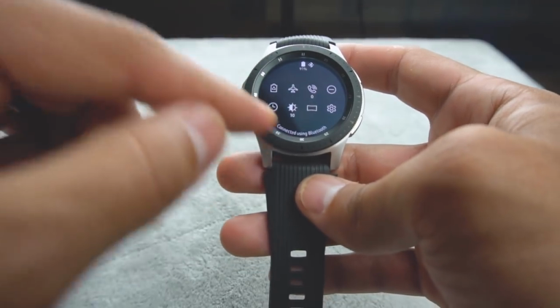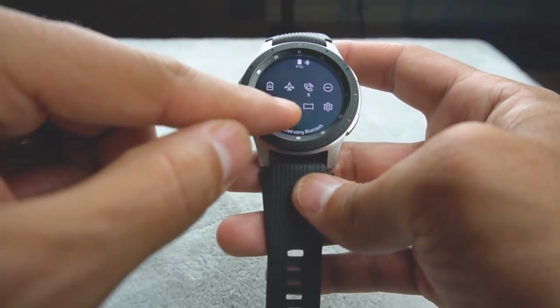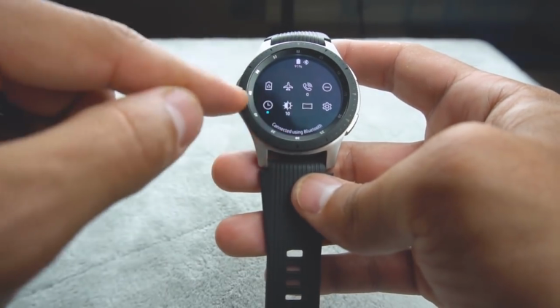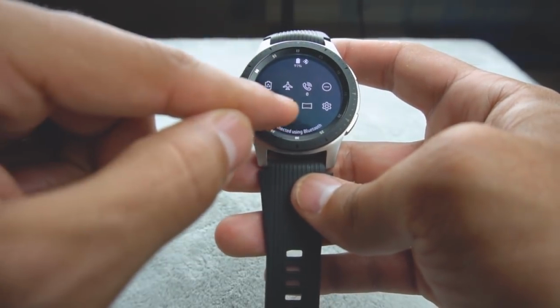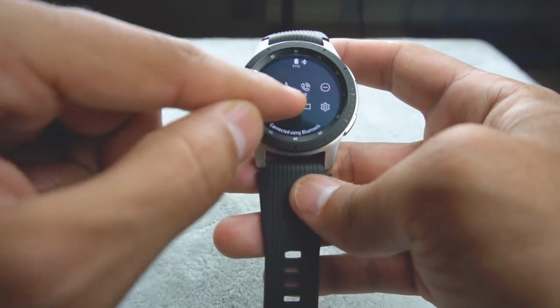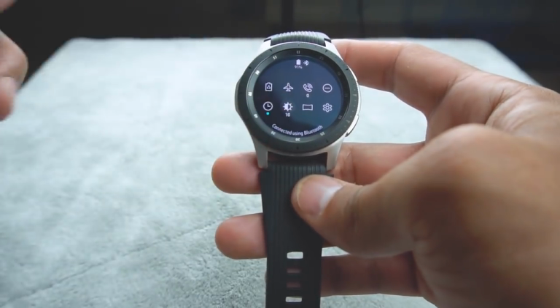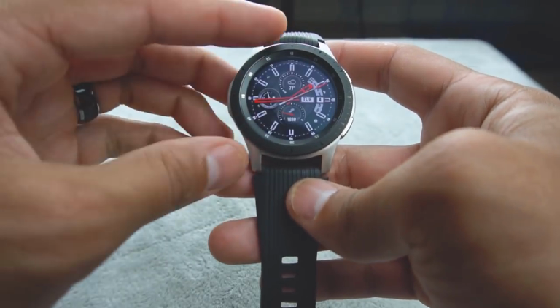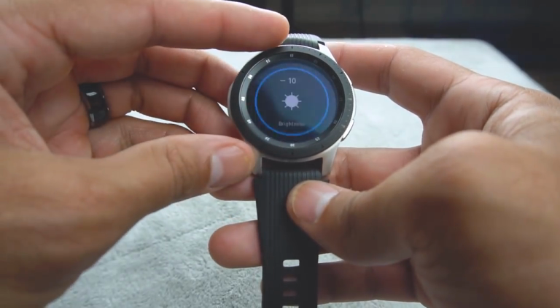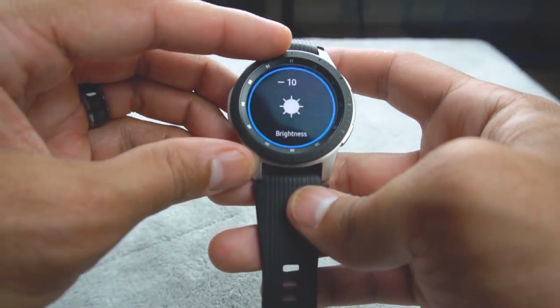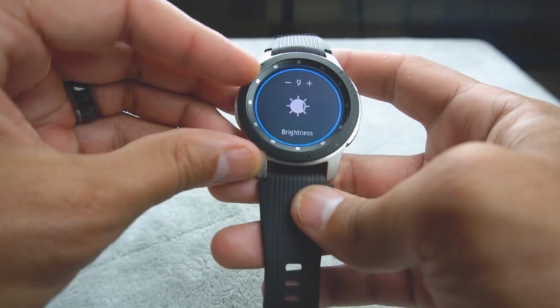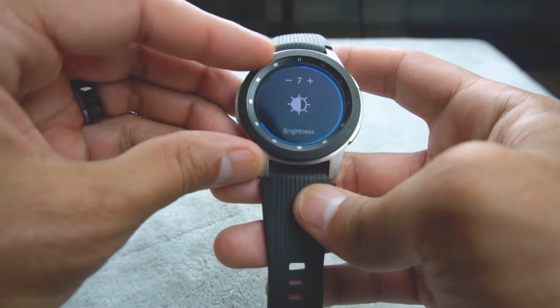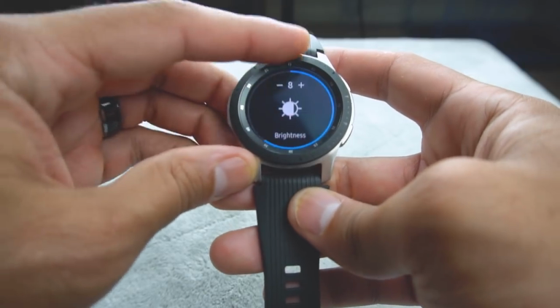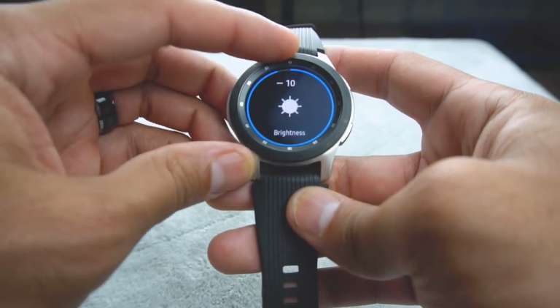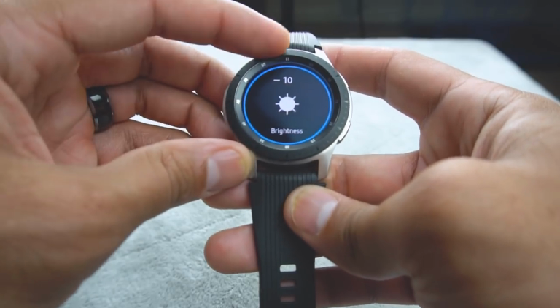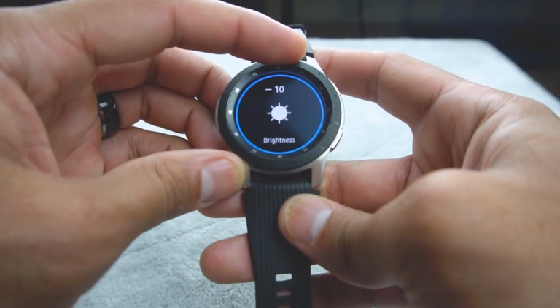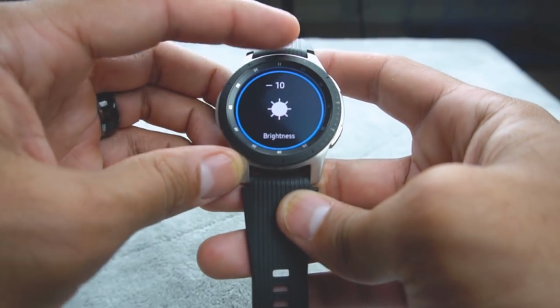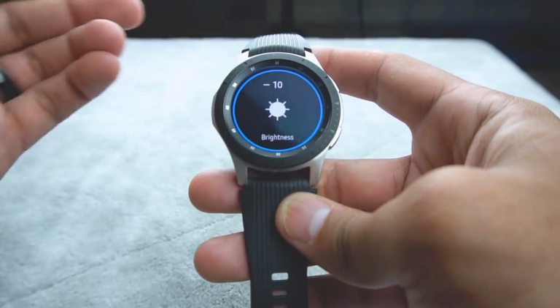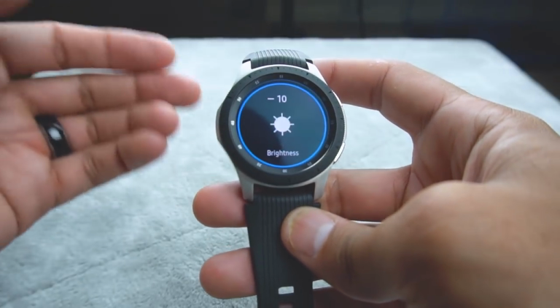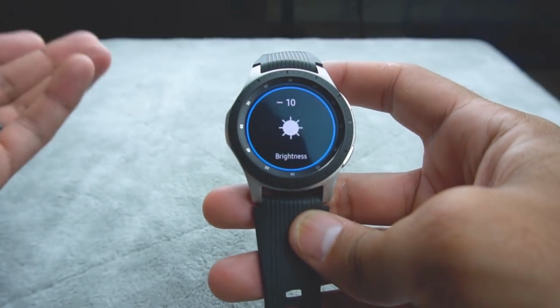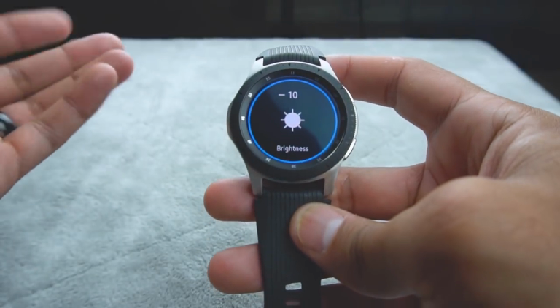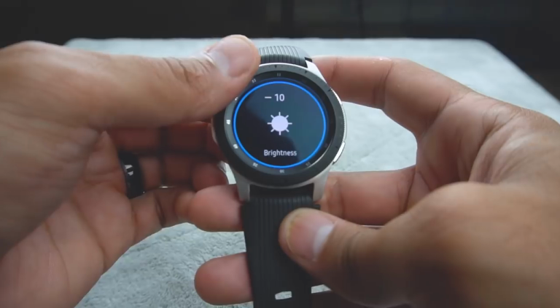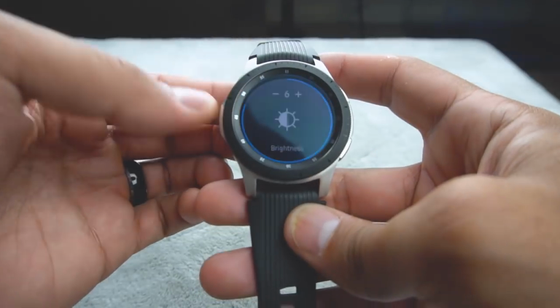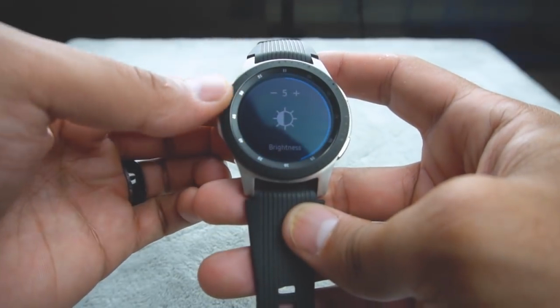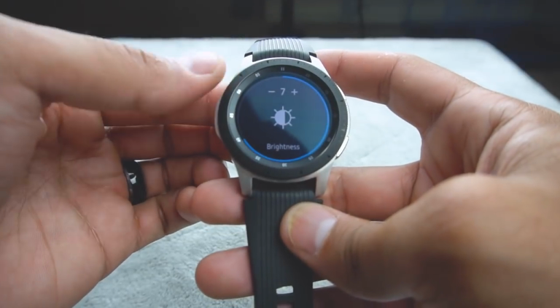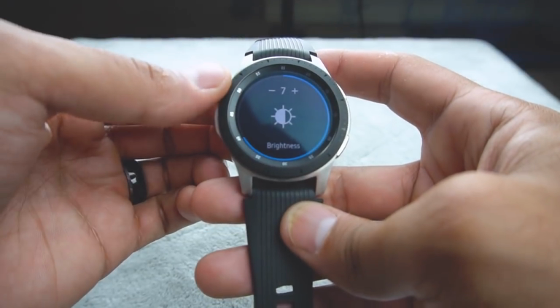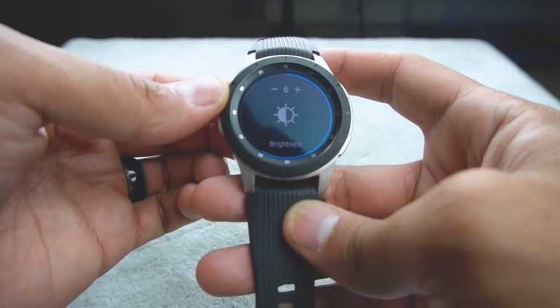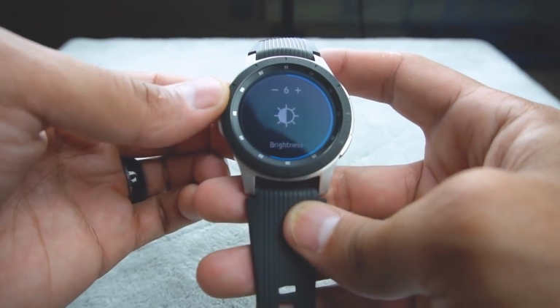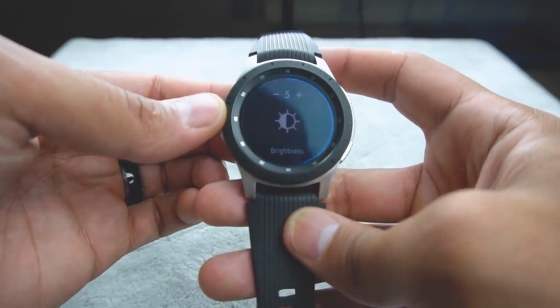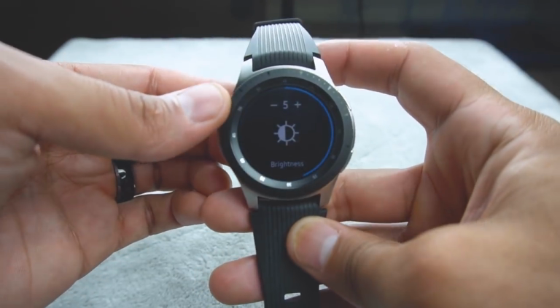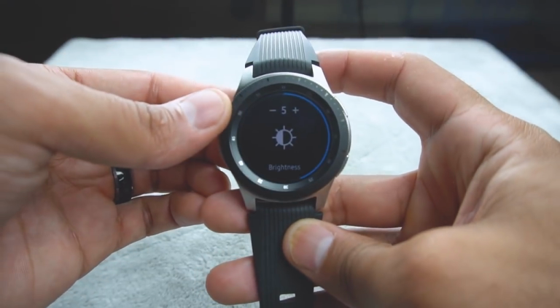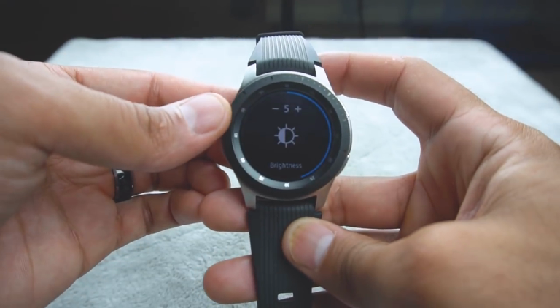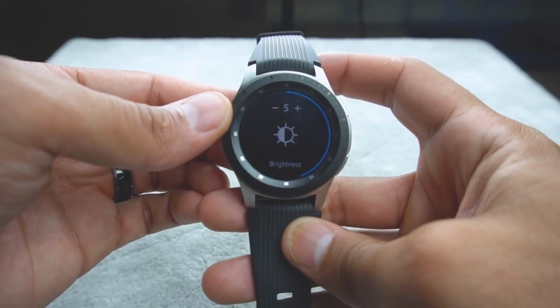Here you have quick settings to get to your screen brightness. I typically want to keep it at 10. When I'm indoors in a dark environment, I'll bump it down to about a seven or a five, and when you do that it does get pretty dark.